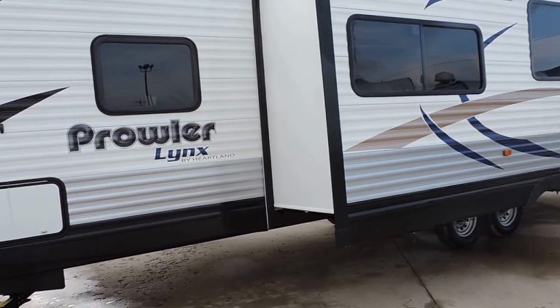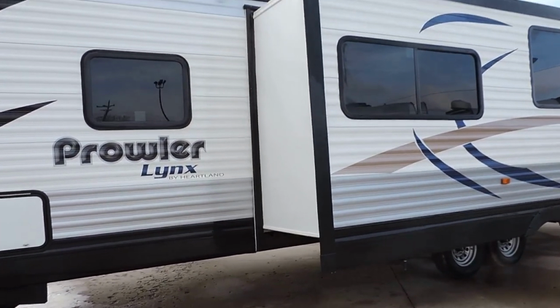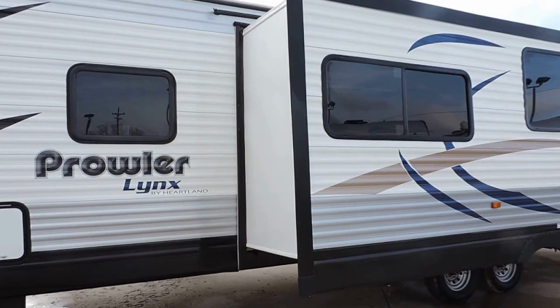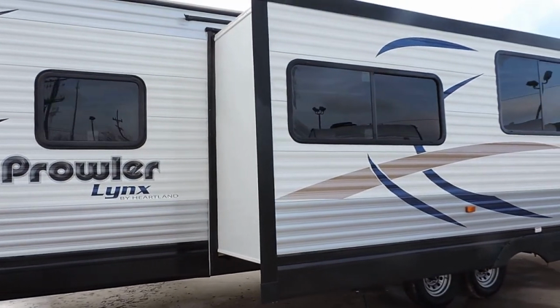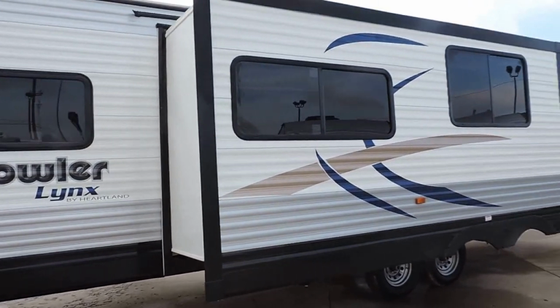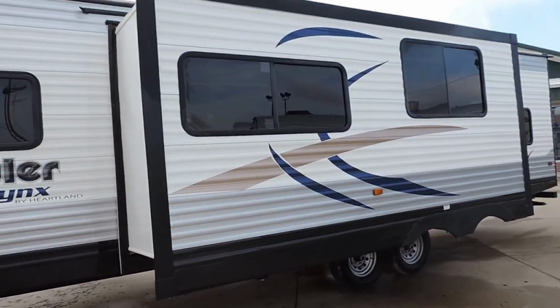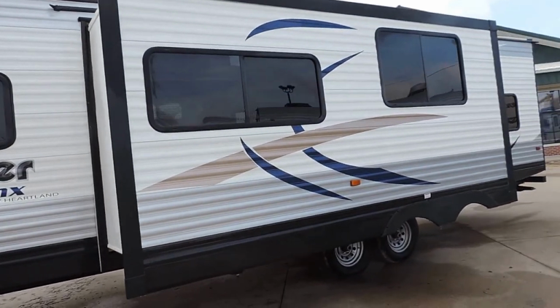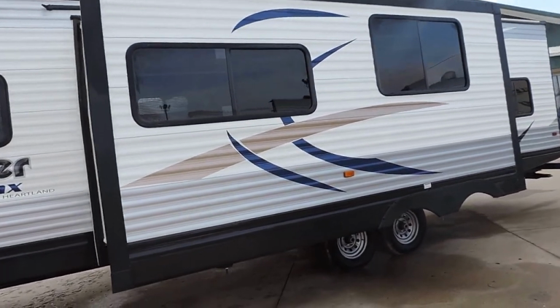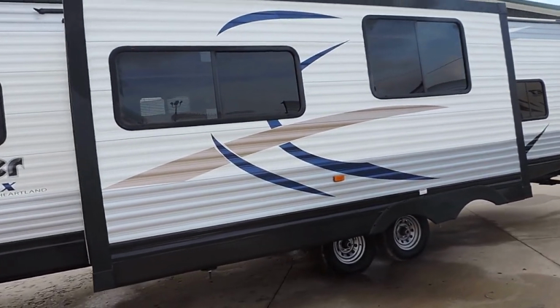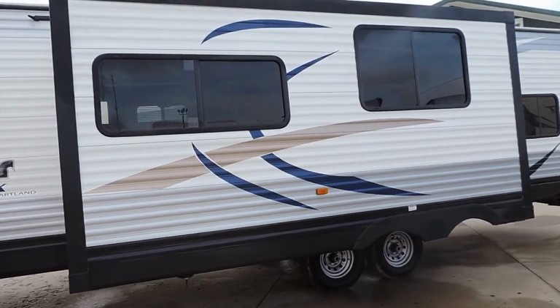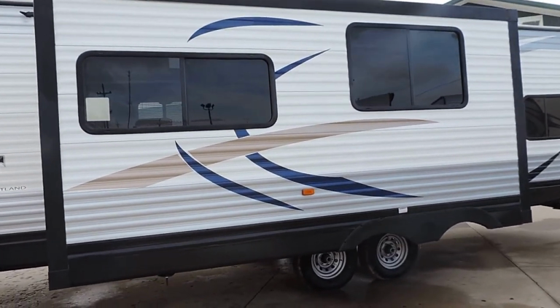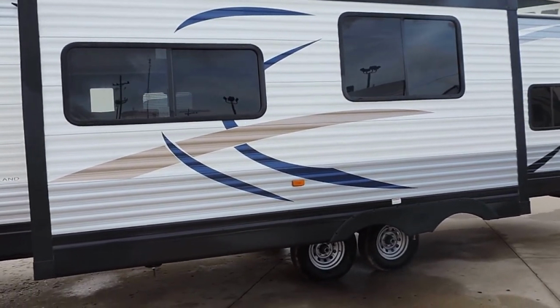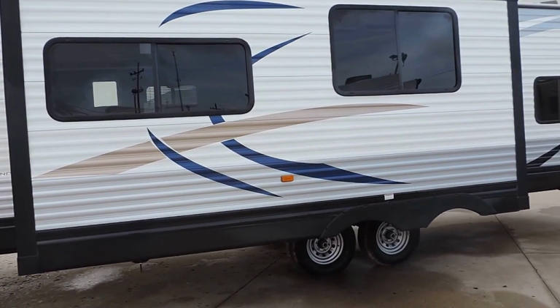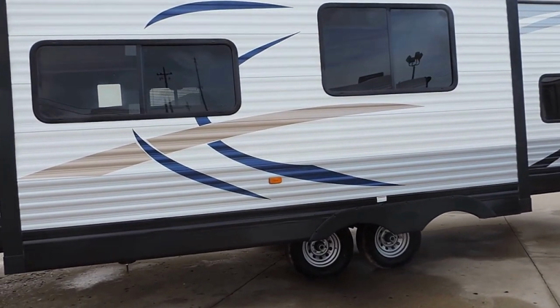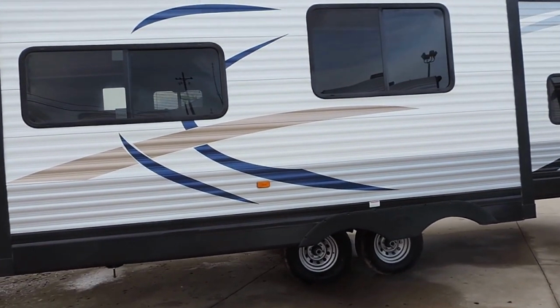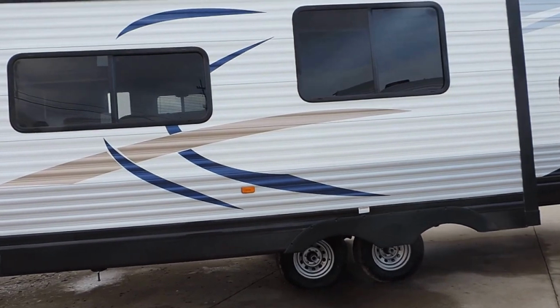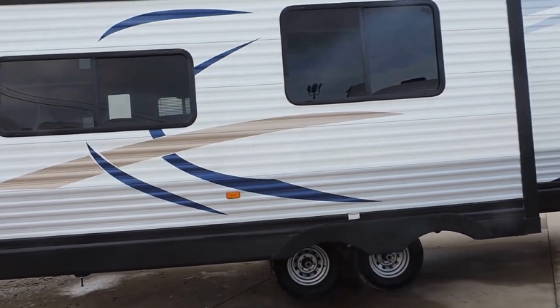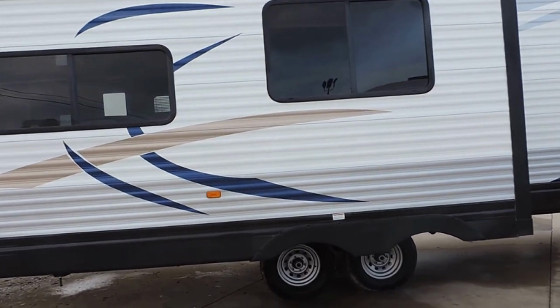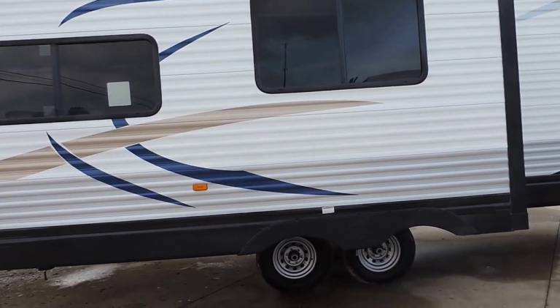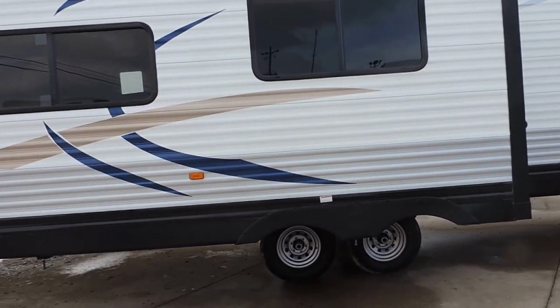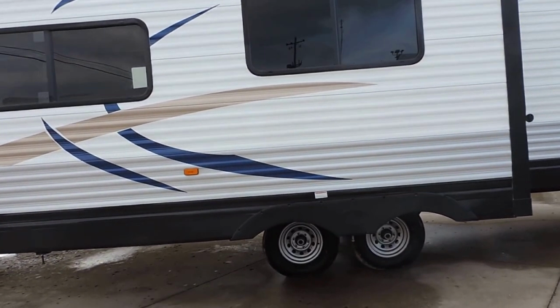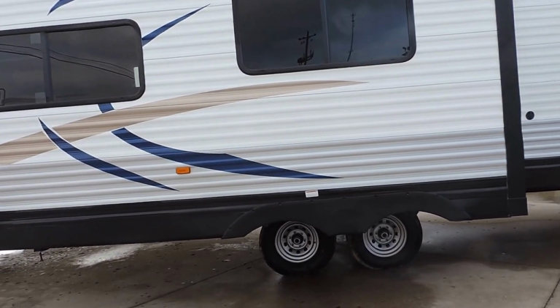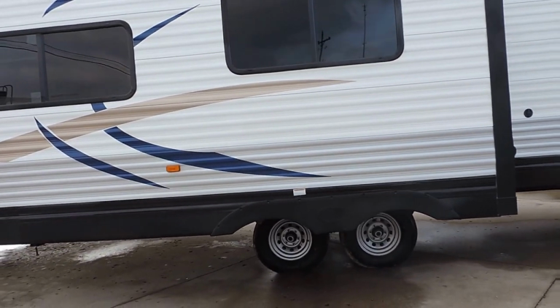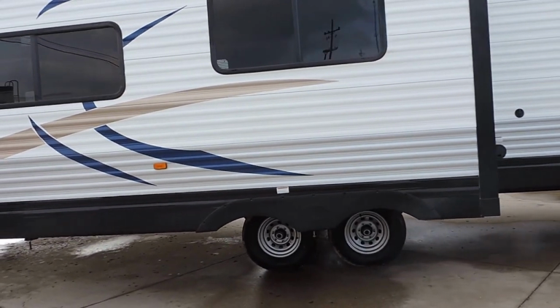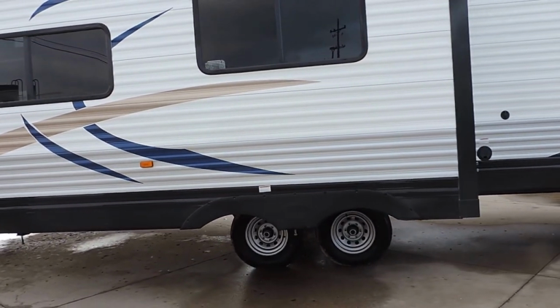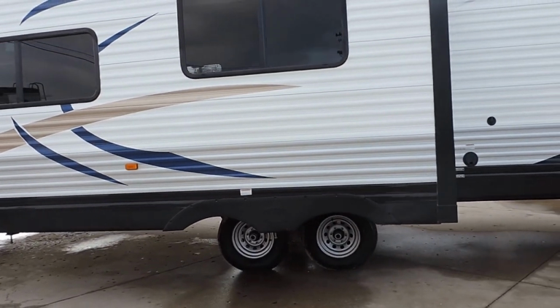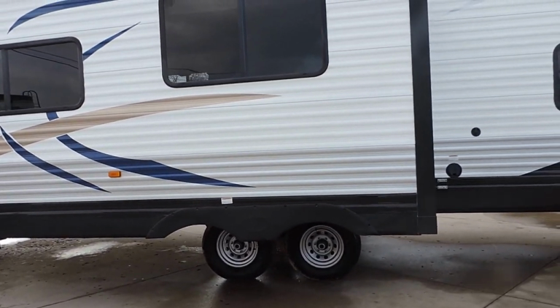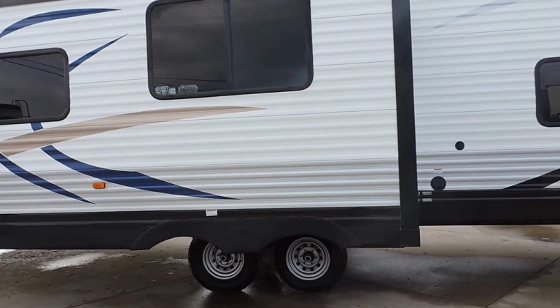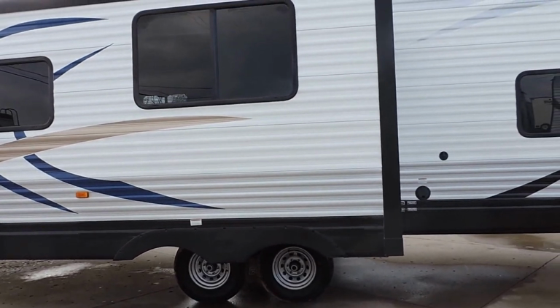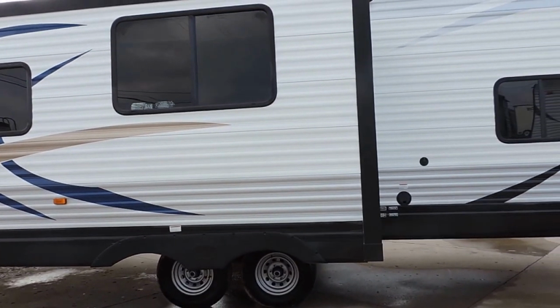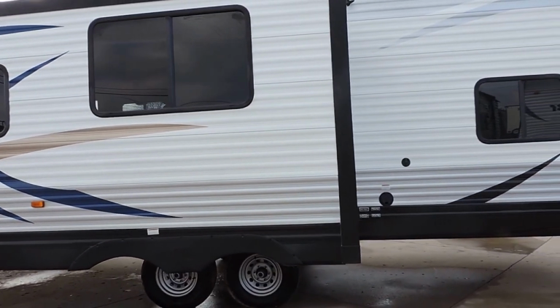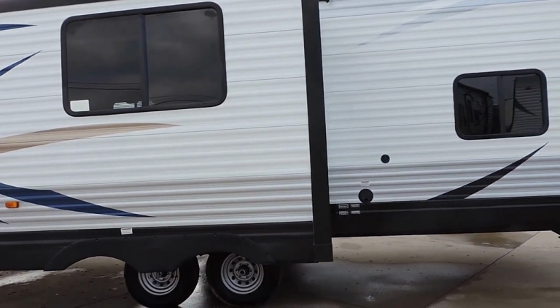This thing is half-ton towable. It's got a 6-gallon water heater, gas or electric, 35-gallon gray and black tanks, and a 45-gallon fresh water tank.